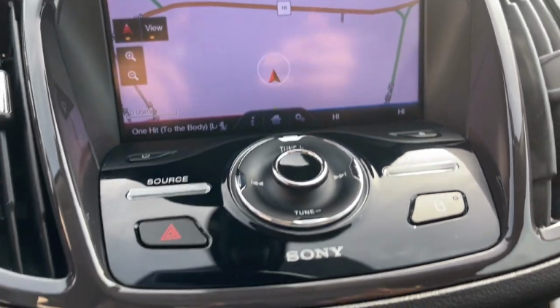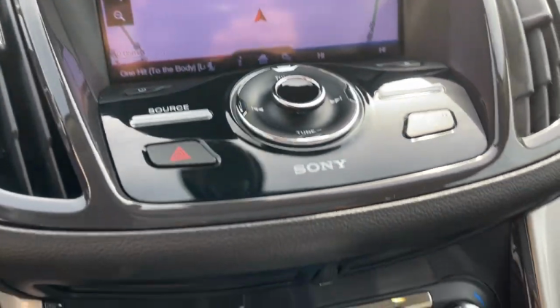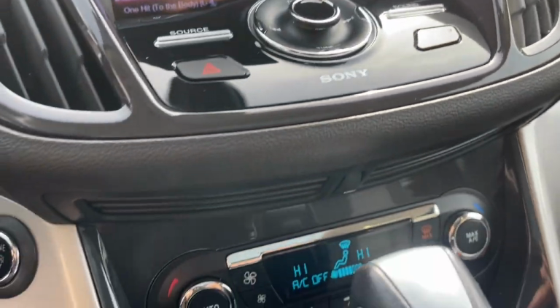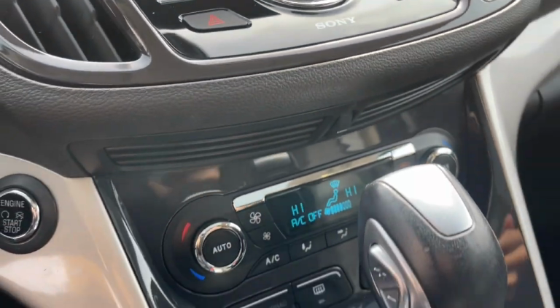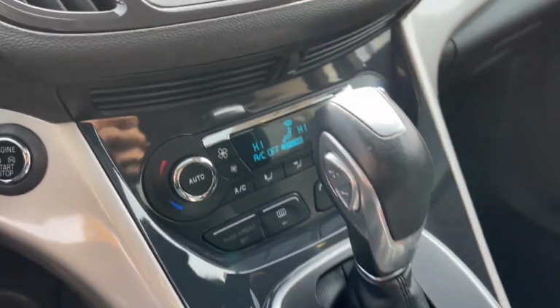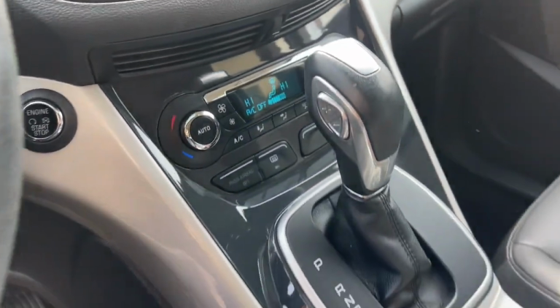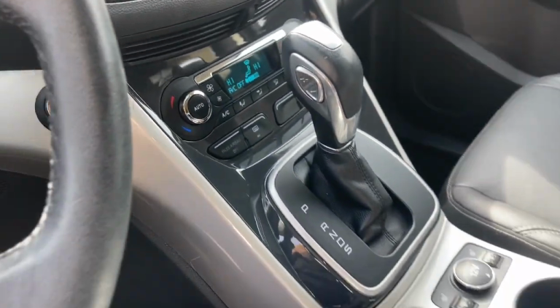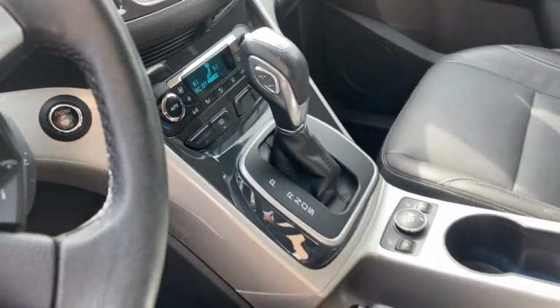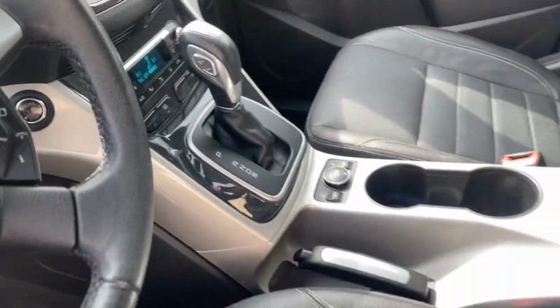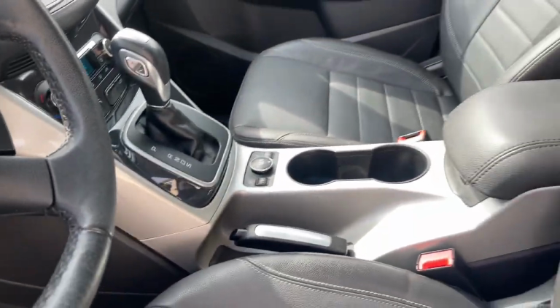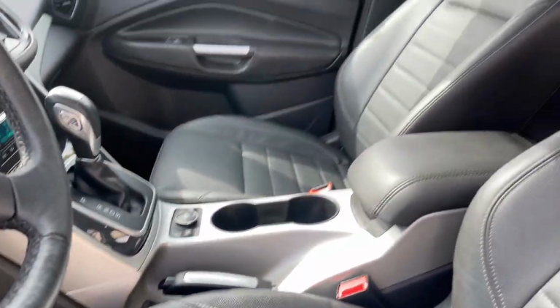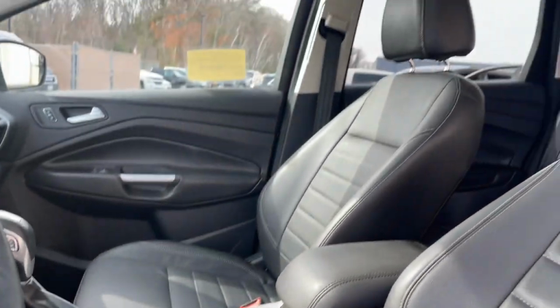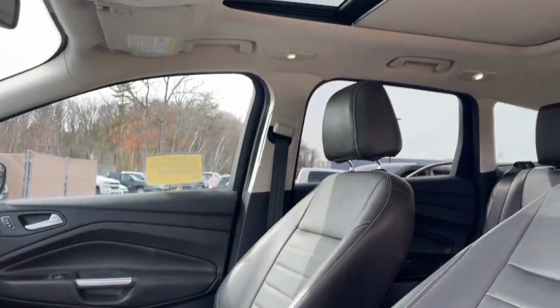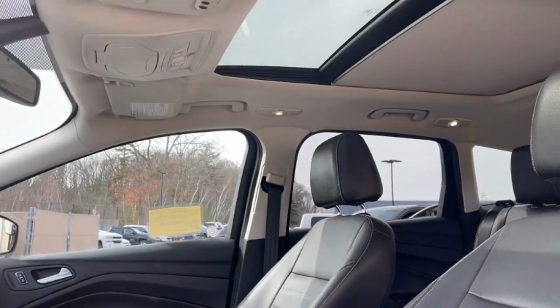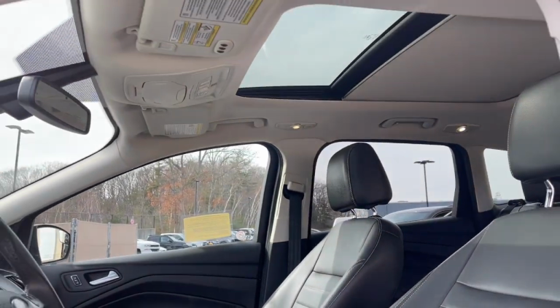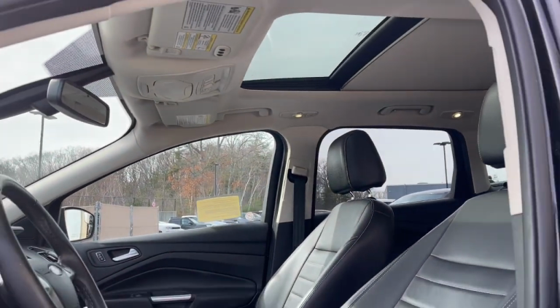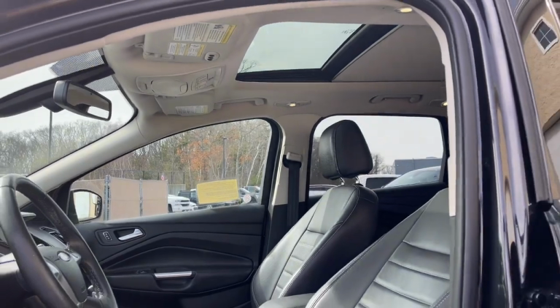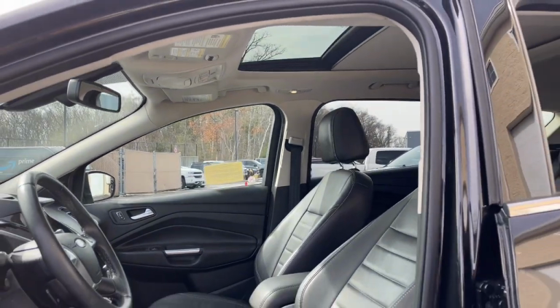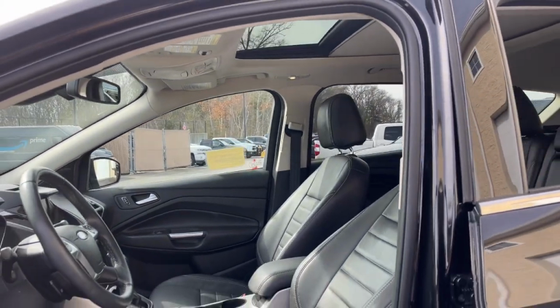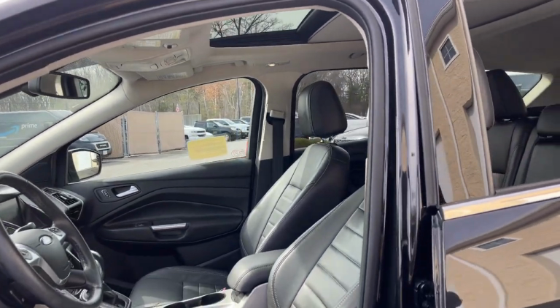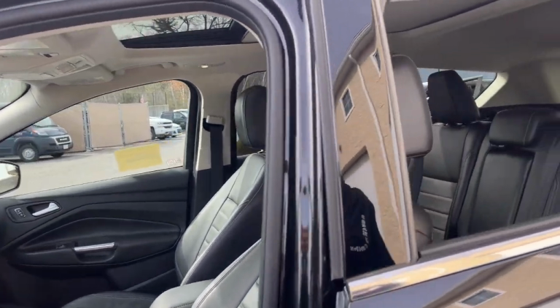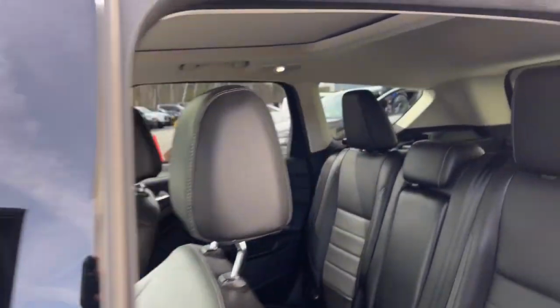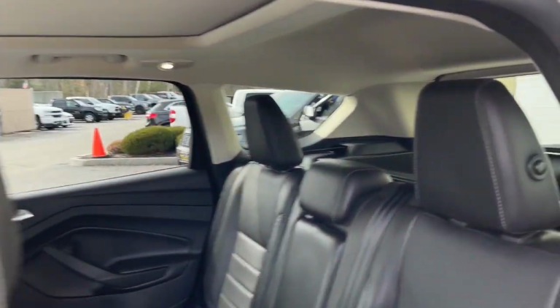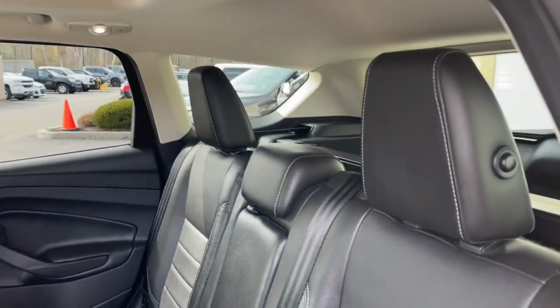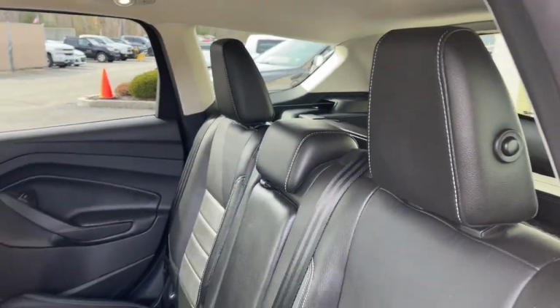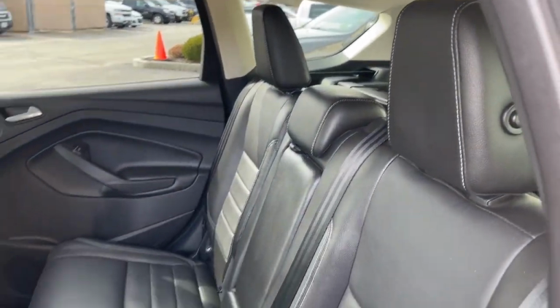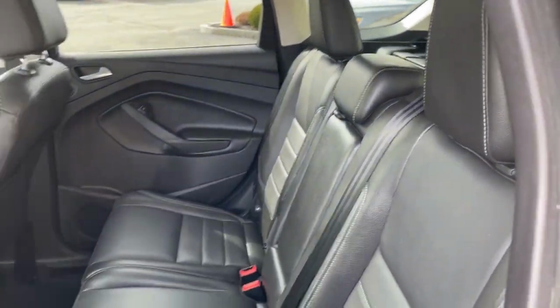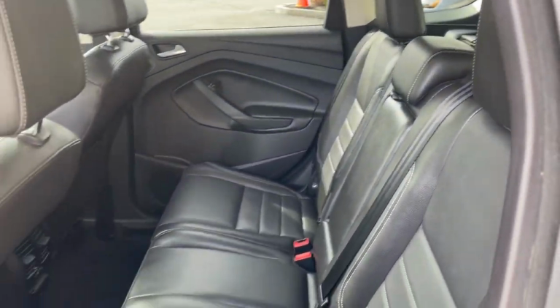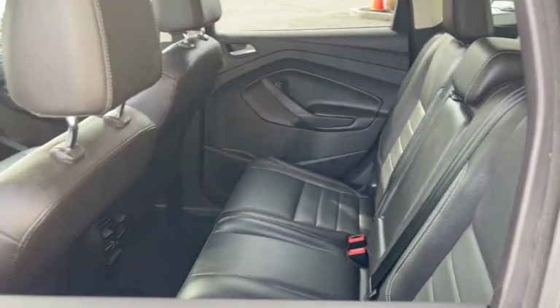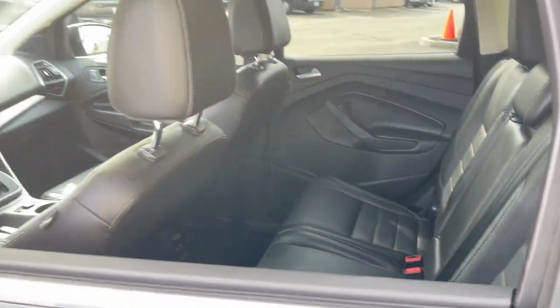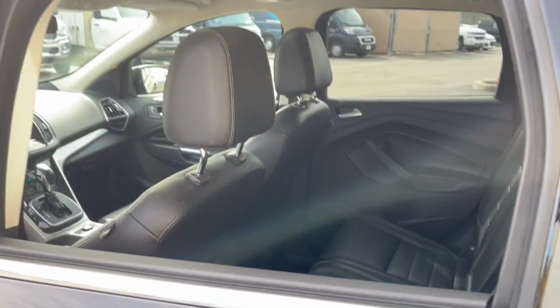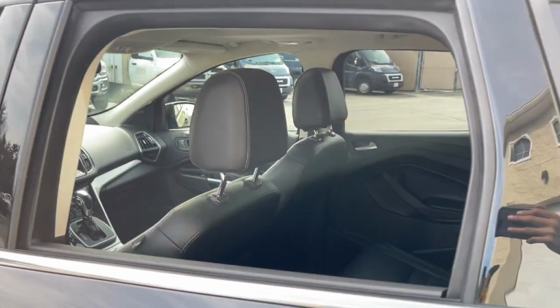You deserve to de-stress. Get into this capable, comfortable Escape and exhale. Our team will give you an outstanding test drive experience. Stop in today.